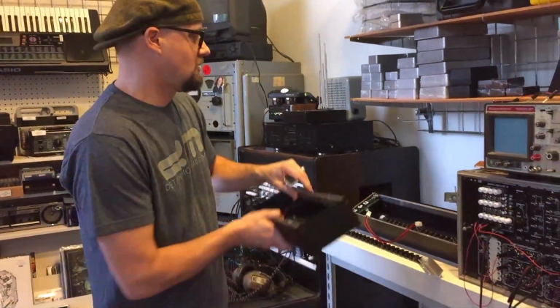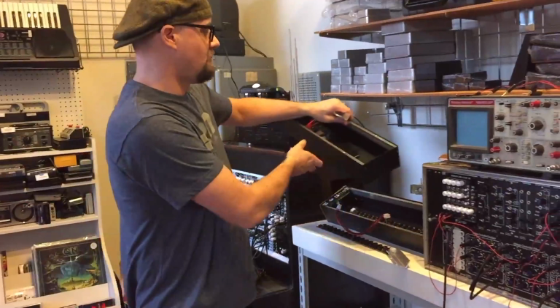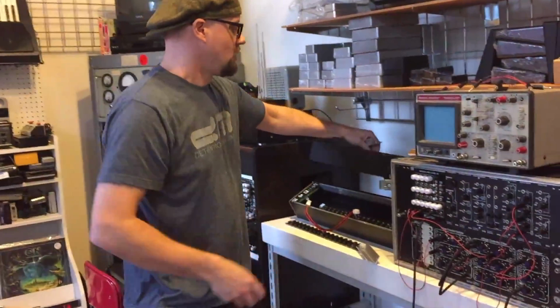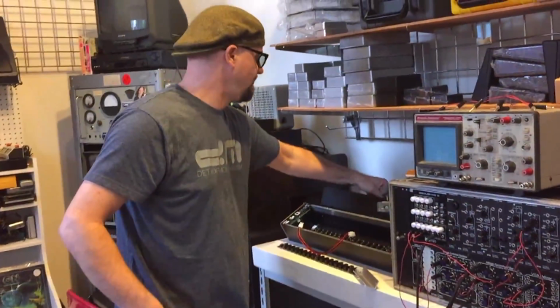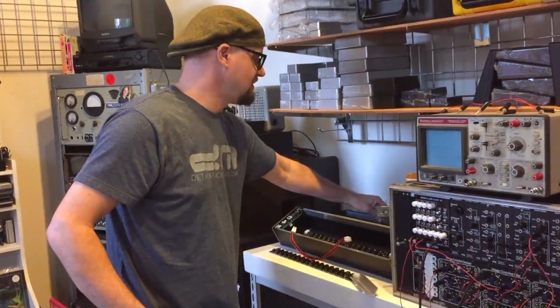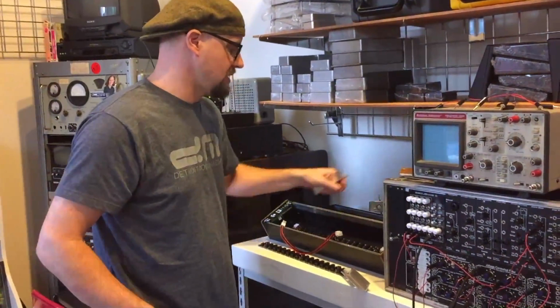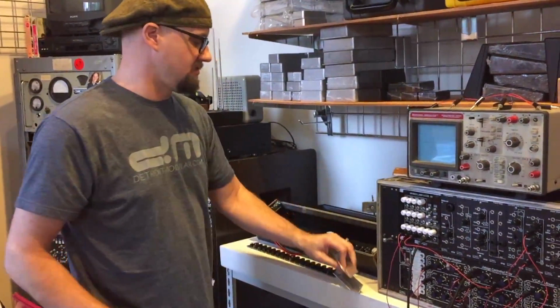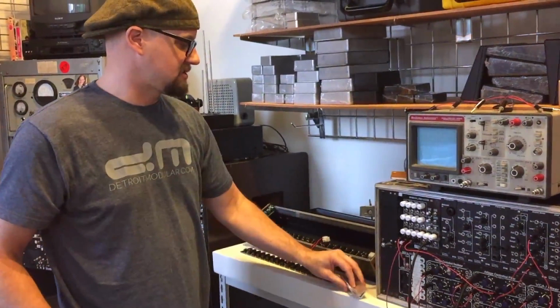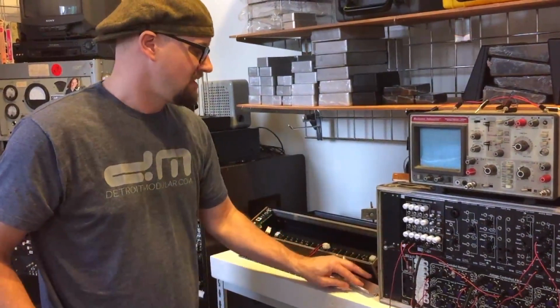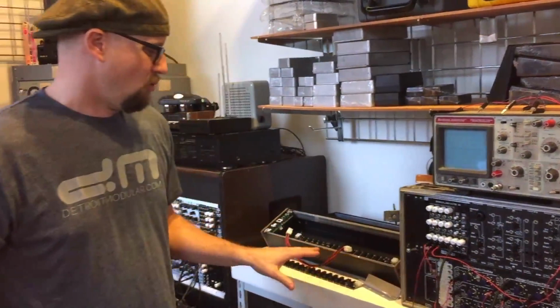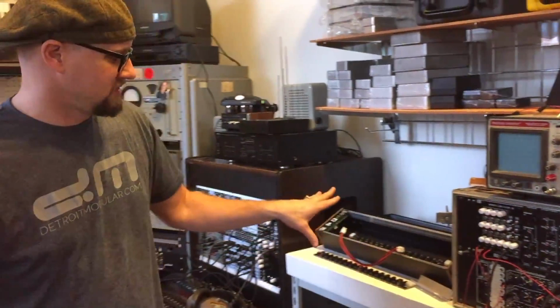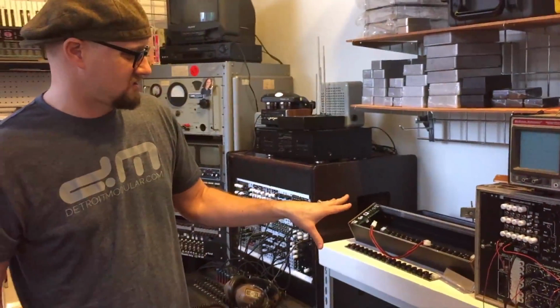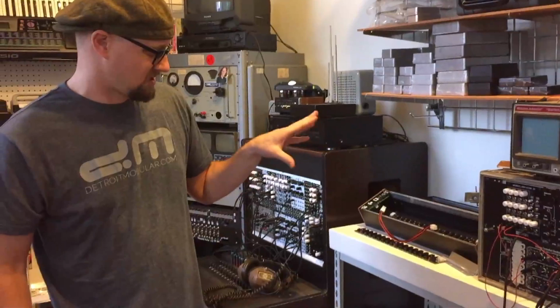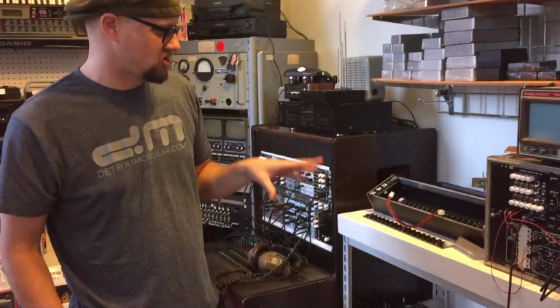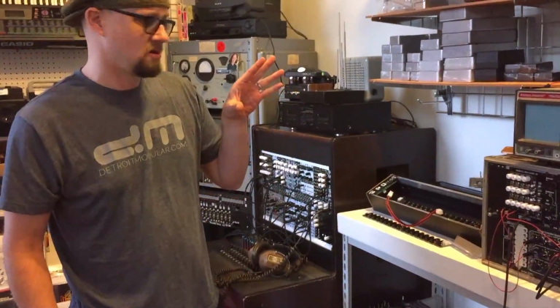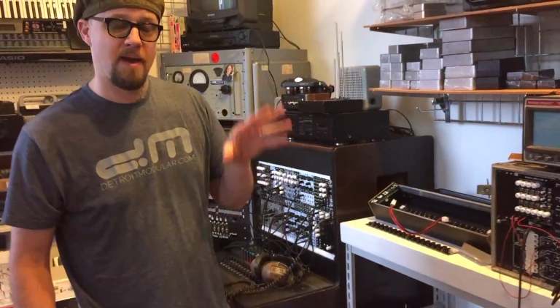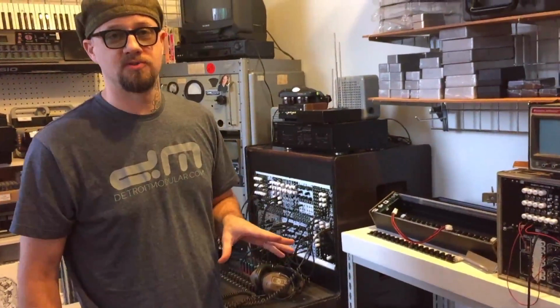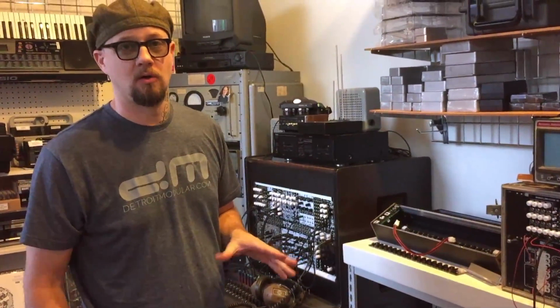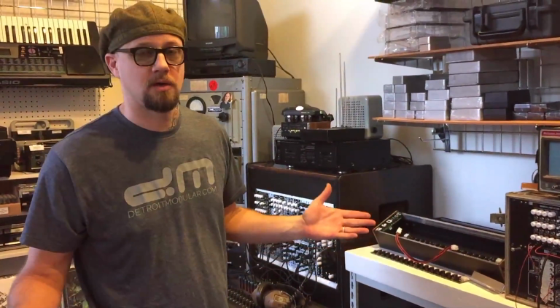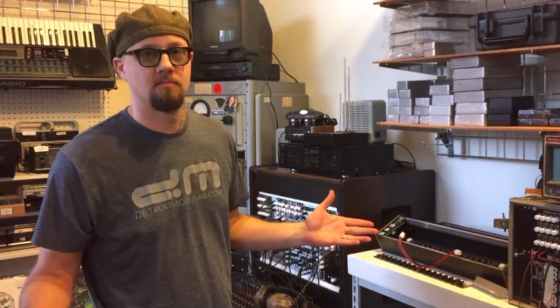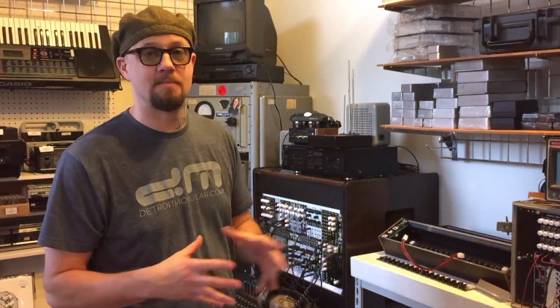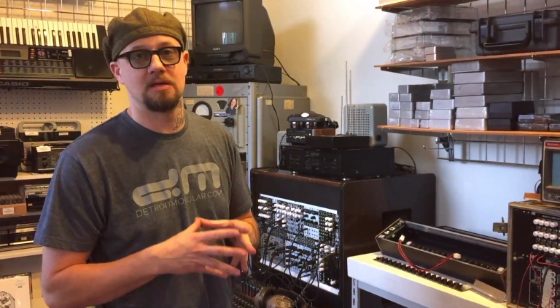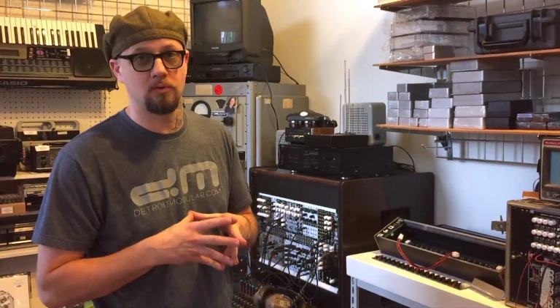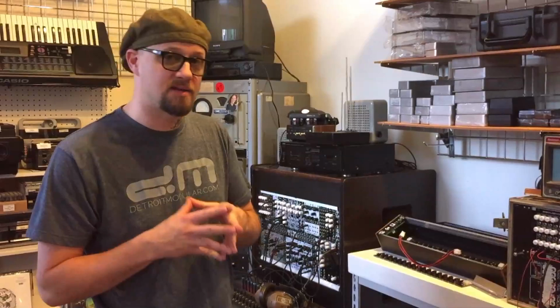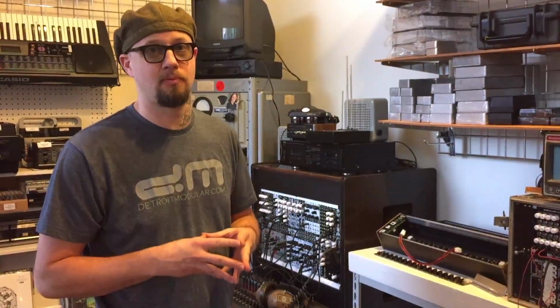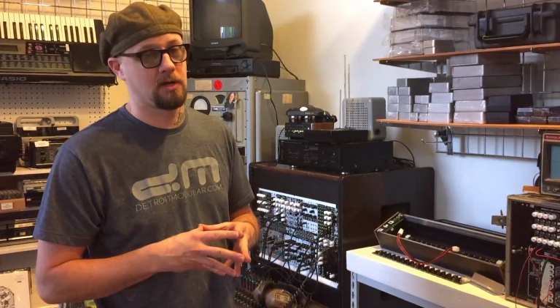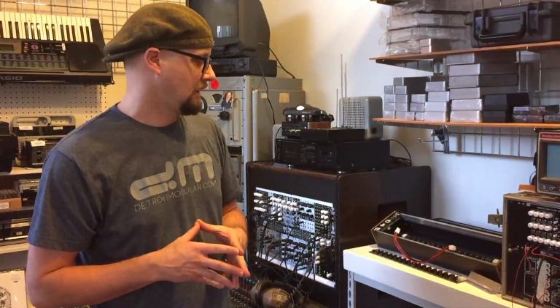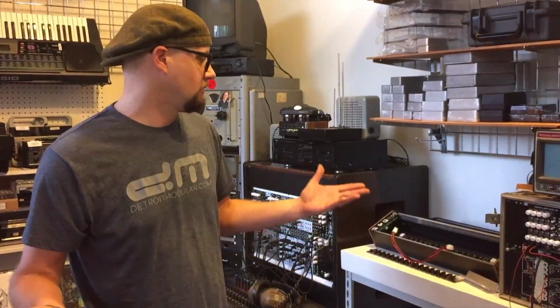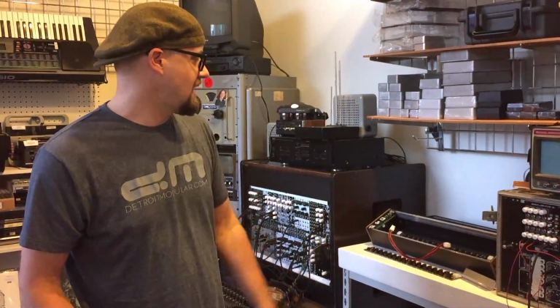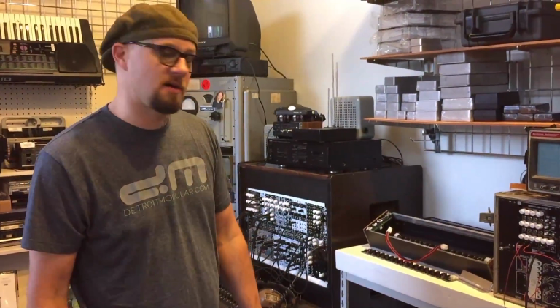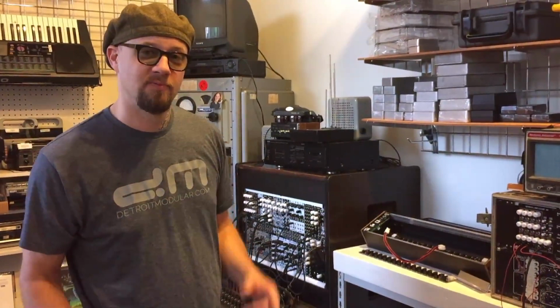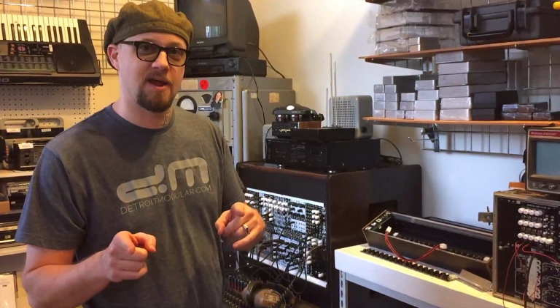We're hopefully offering the best price on this kind of system. It's 1.6 gauge powder coated steel — they're awesome. Handmade and designed in Portland, Oregon. We're really excited to have them for sale, so thanks for checking it out.